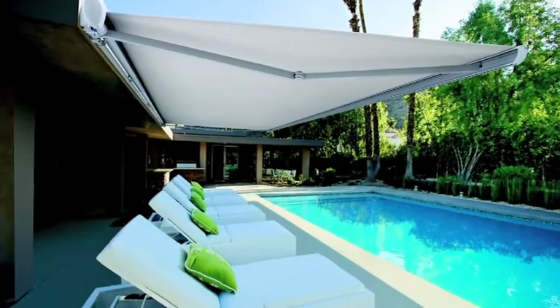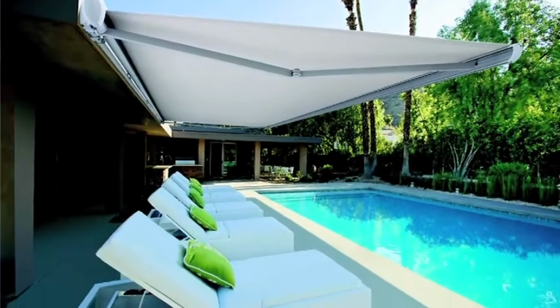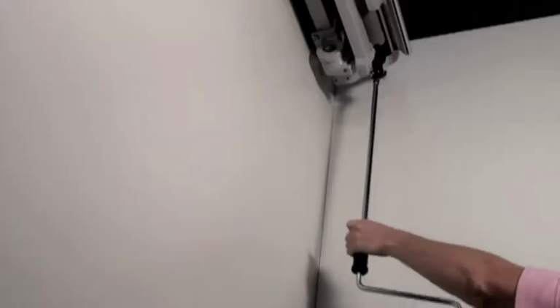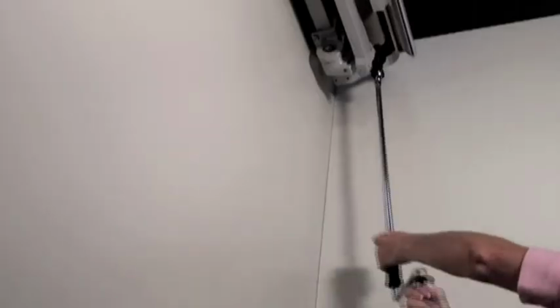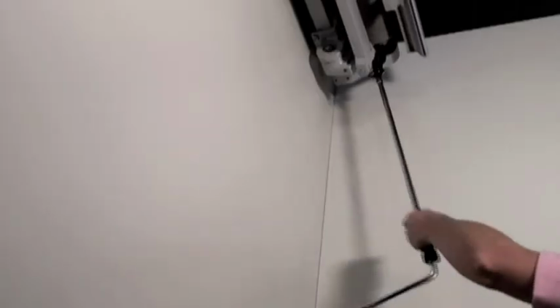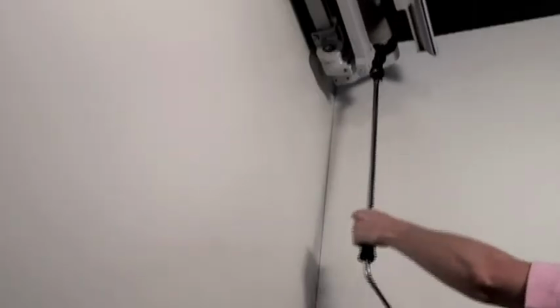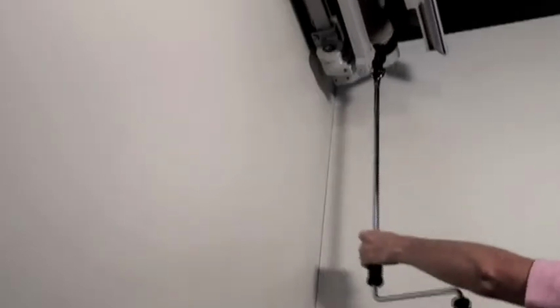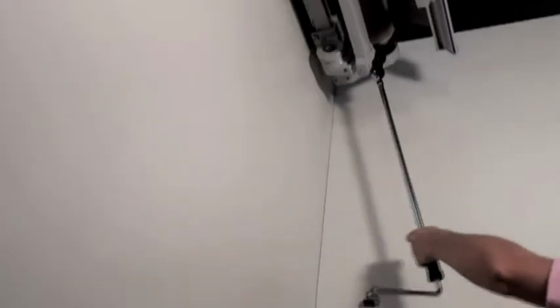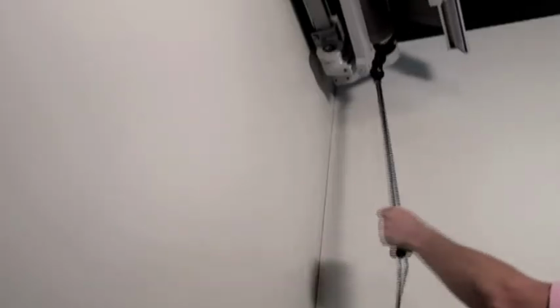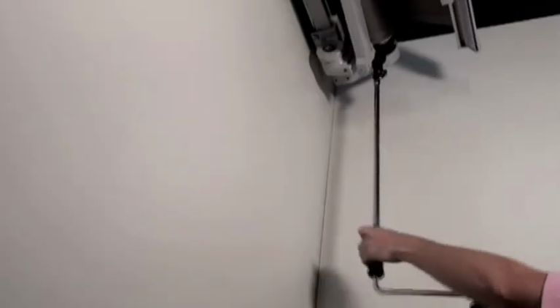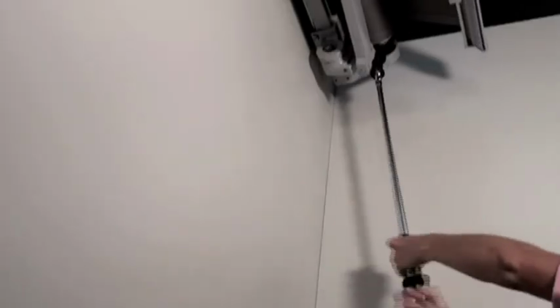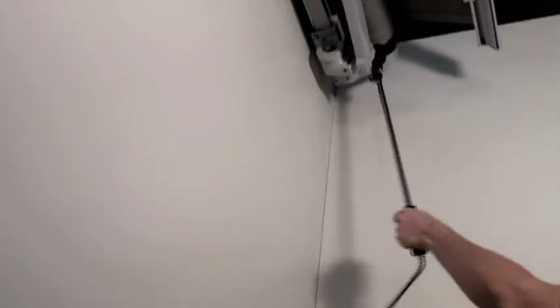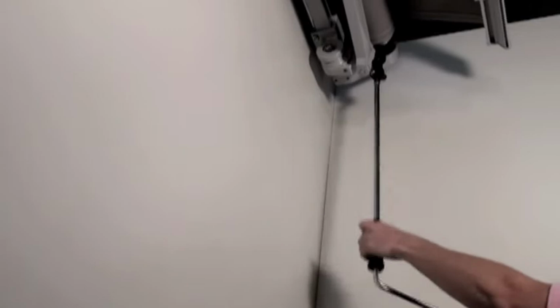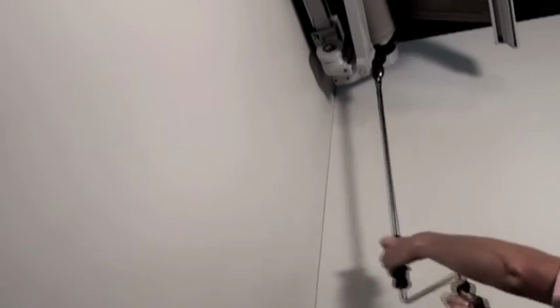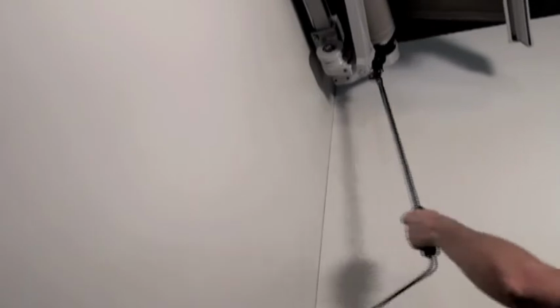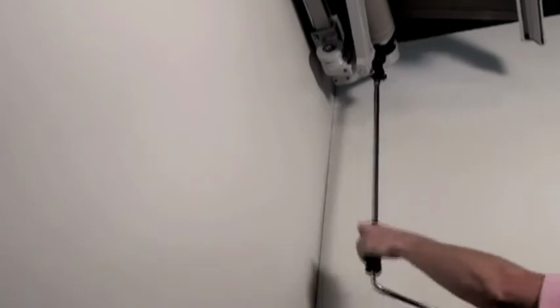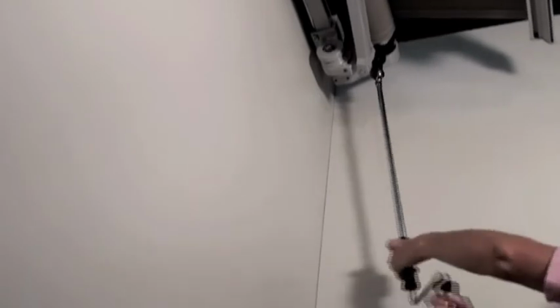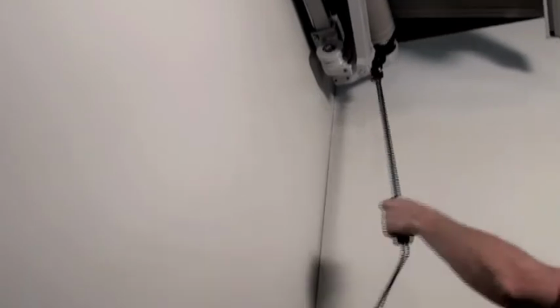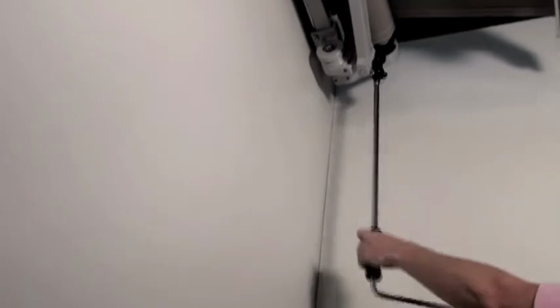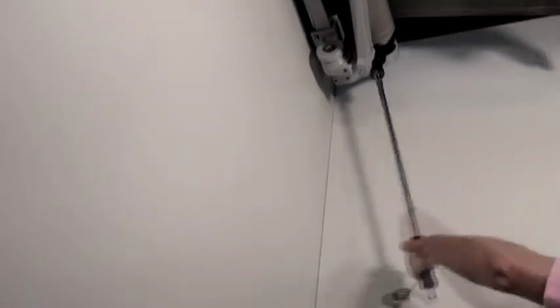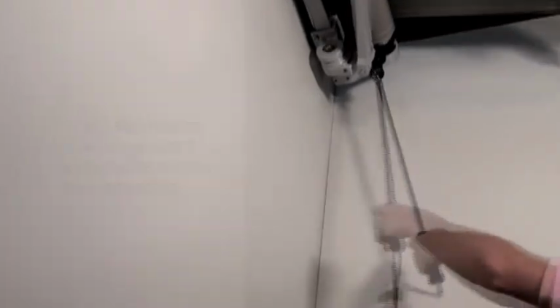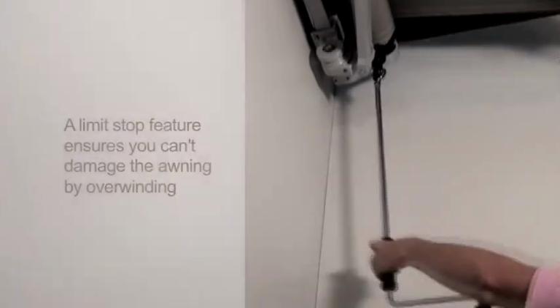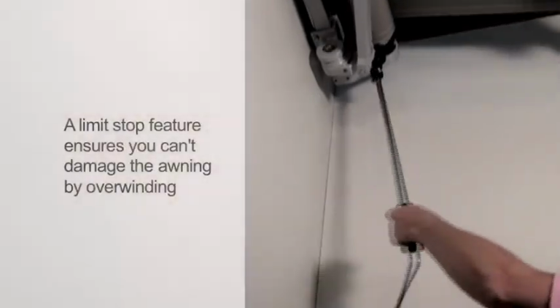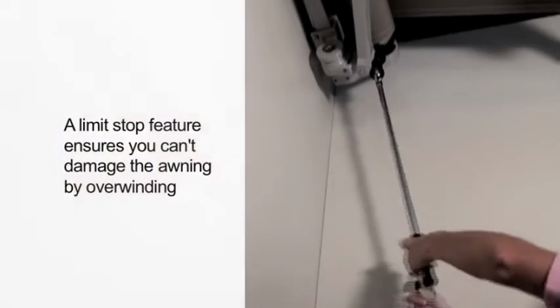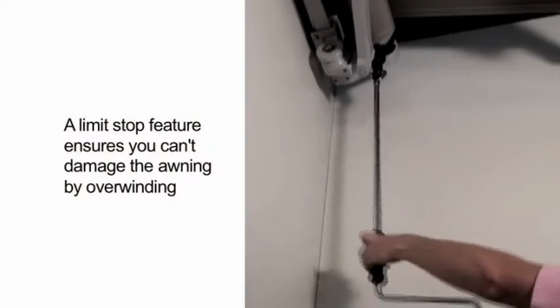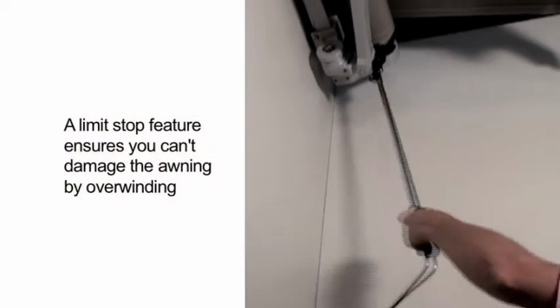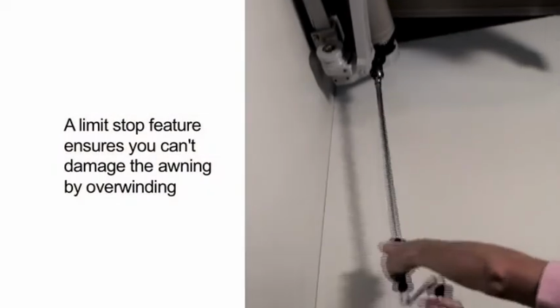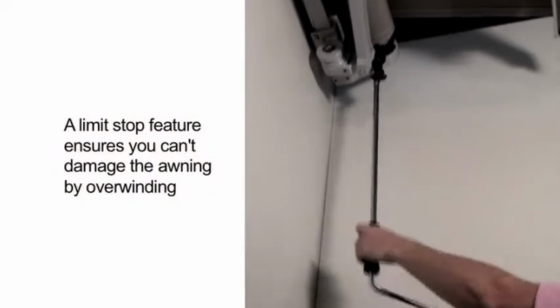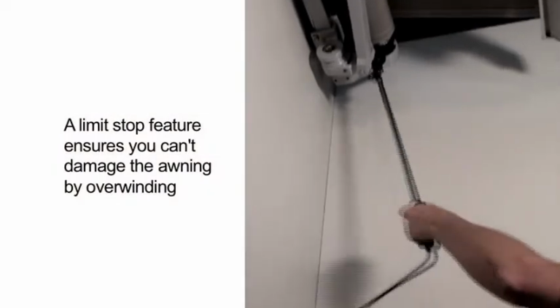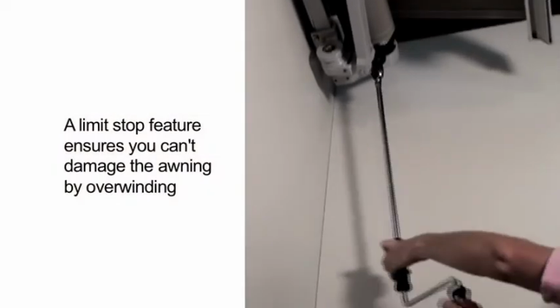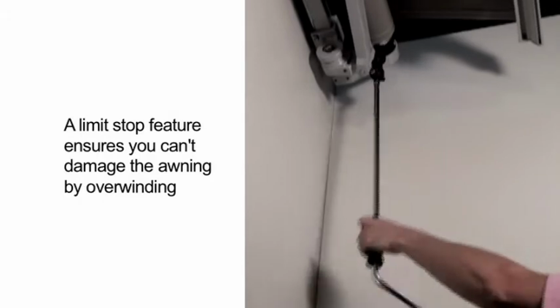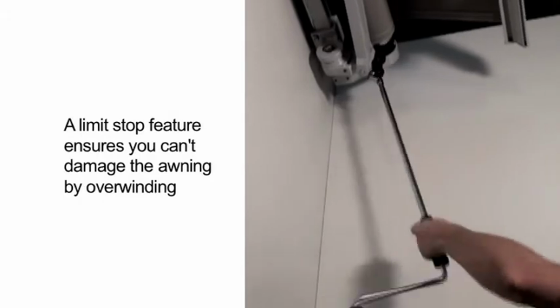The awning can be operated by a manual crank handle with a super smooth 4.4 to 1 ratio gear, making any sized awning easy to project and retract.